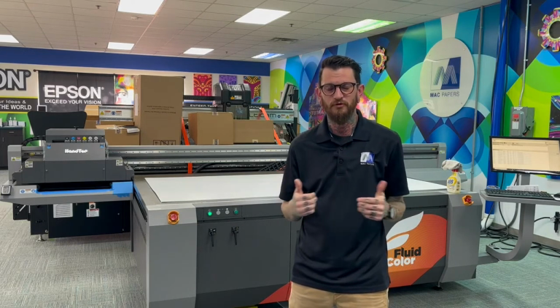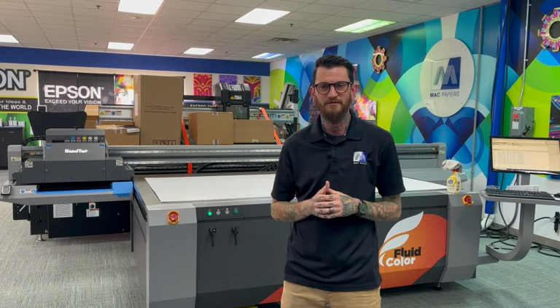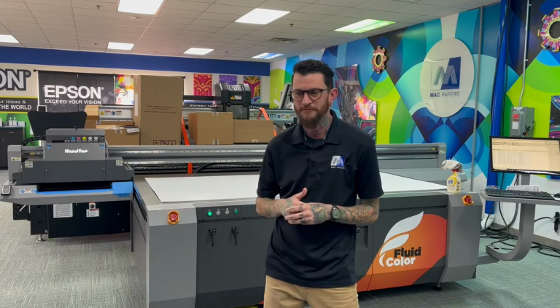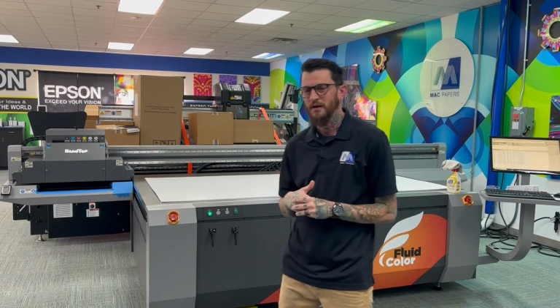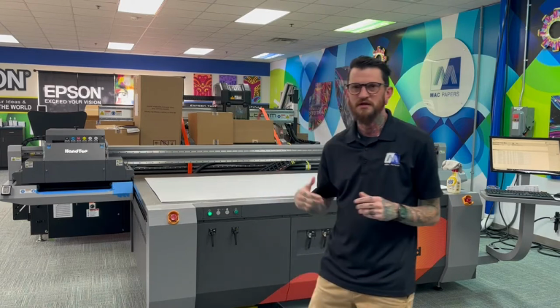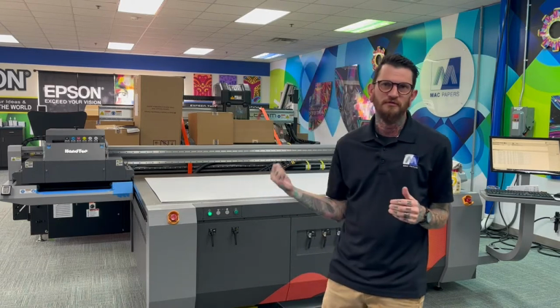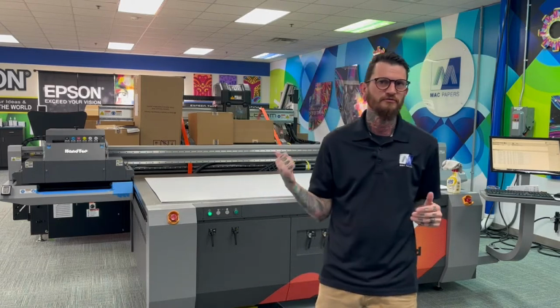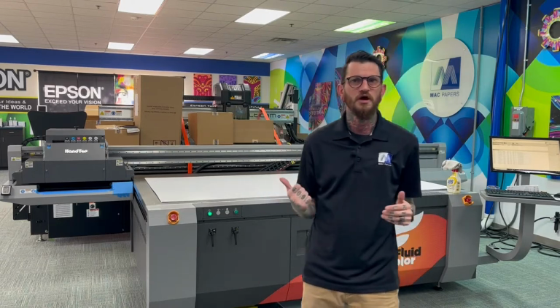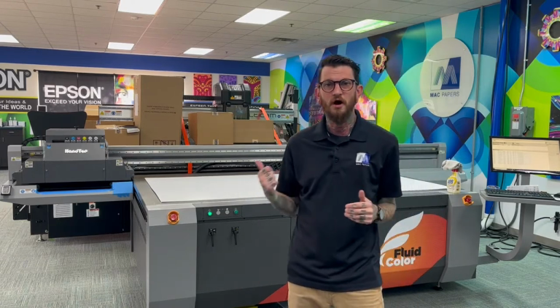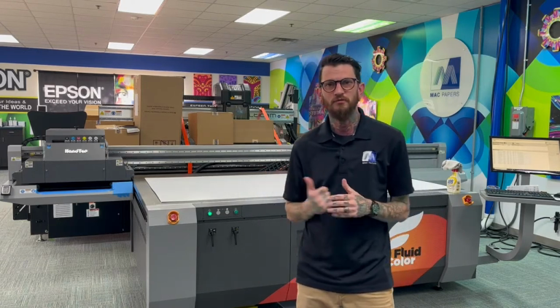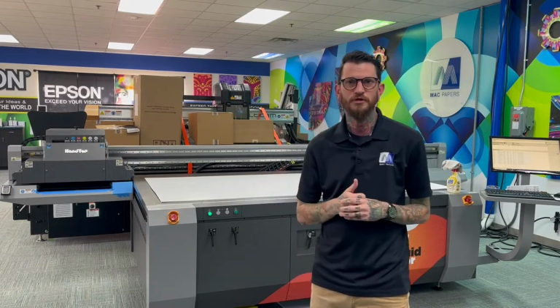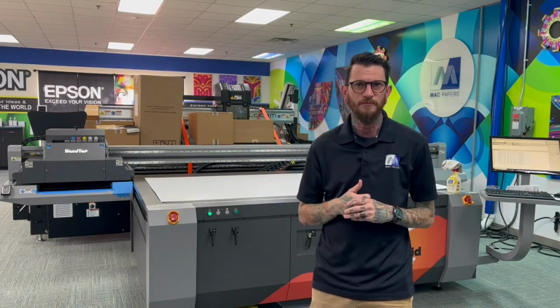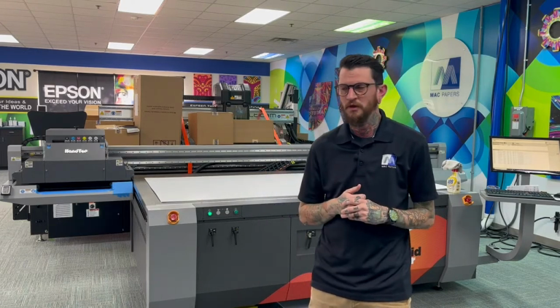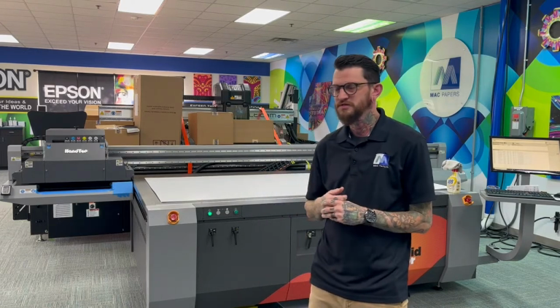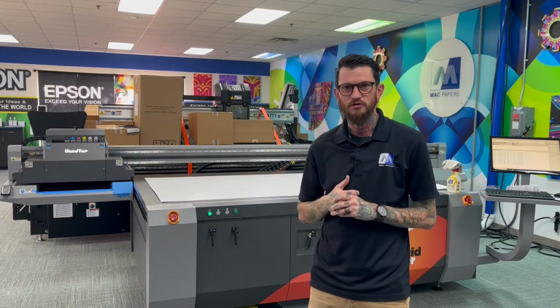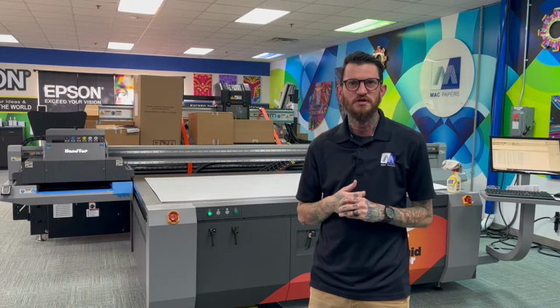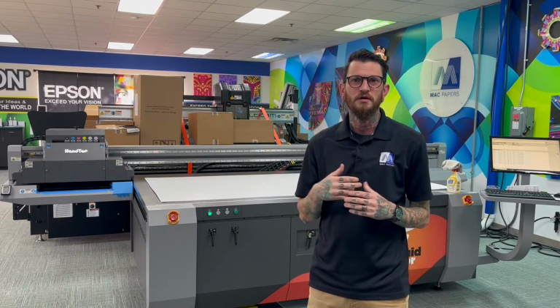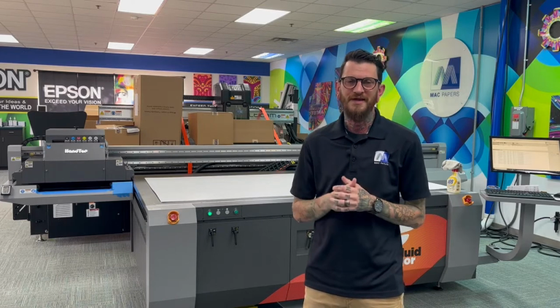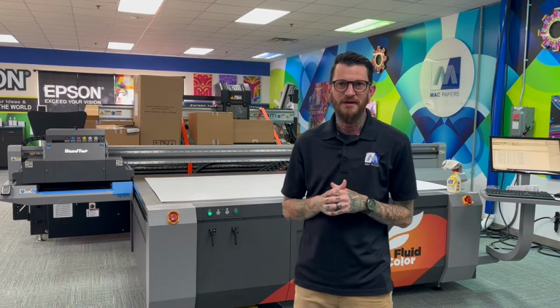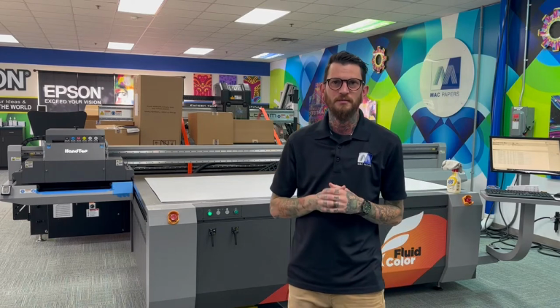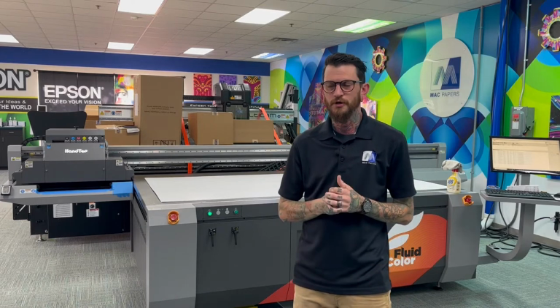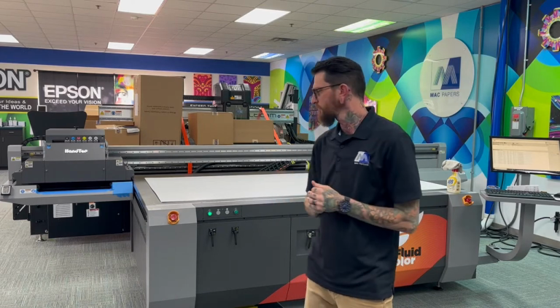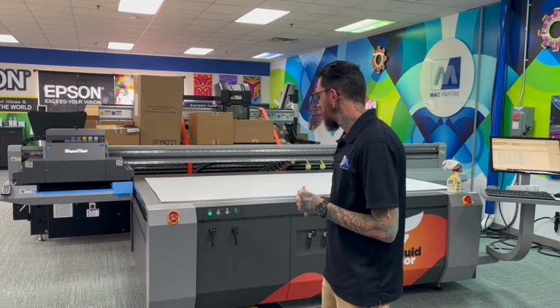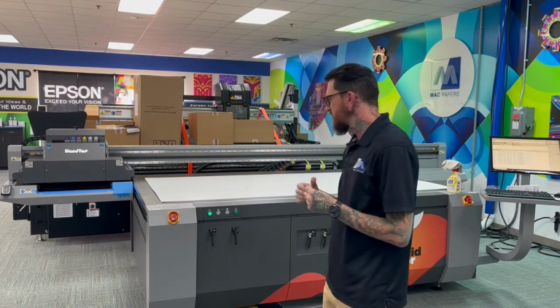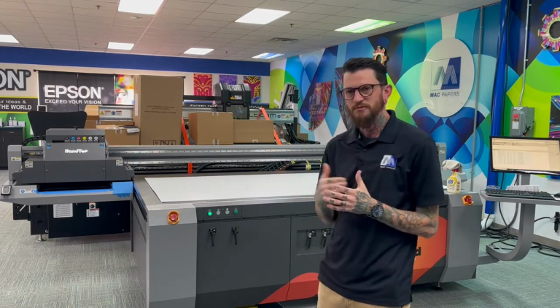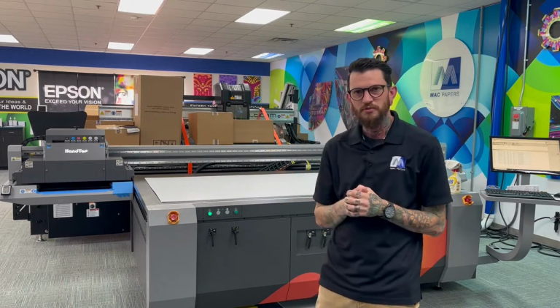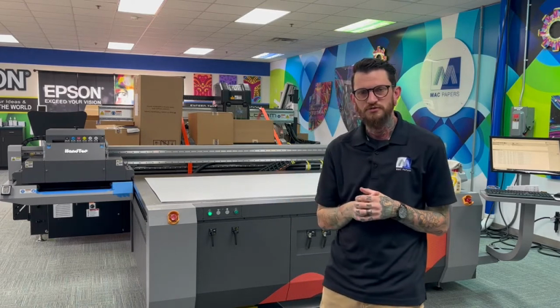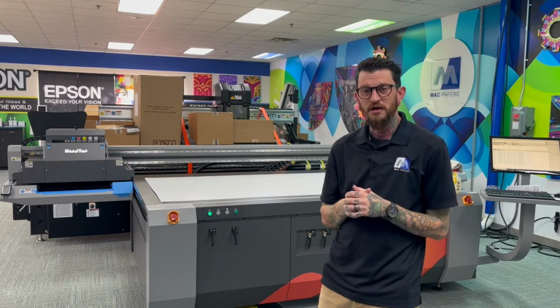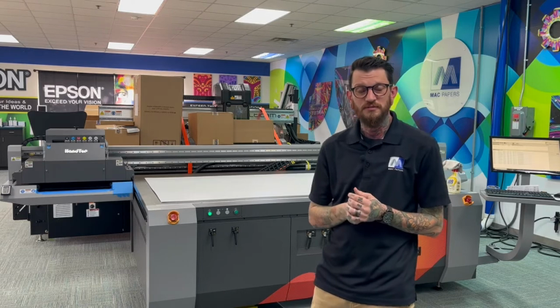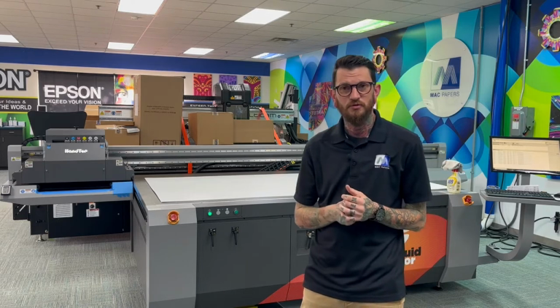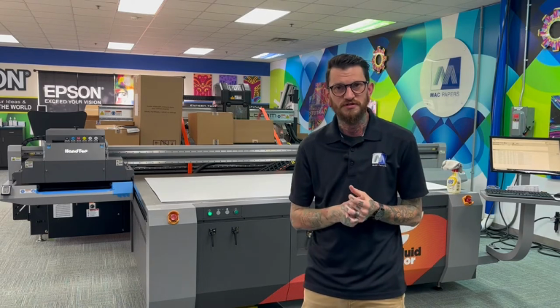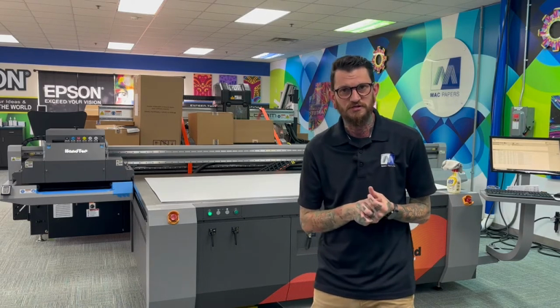I'm standing in front of our Fluid Color R84F Turbo — this is a UV flatbed printer. It is capable of printing on objects up to four inches thick. We're going to do a four foot by eight foot print today.